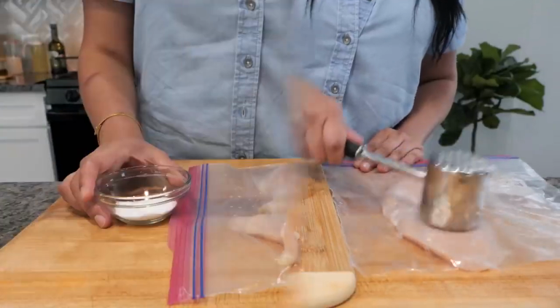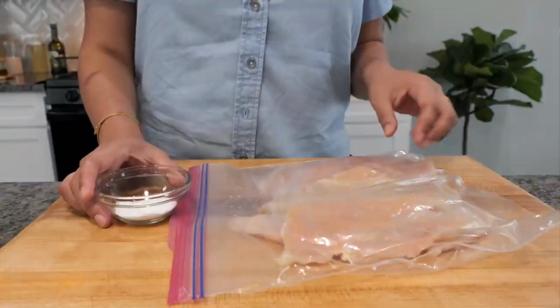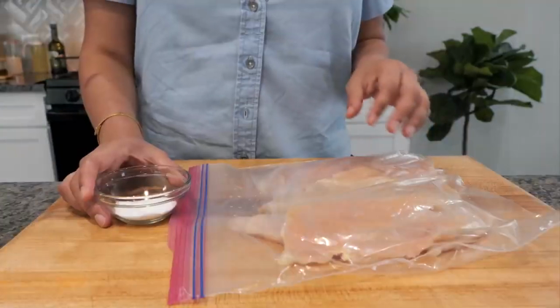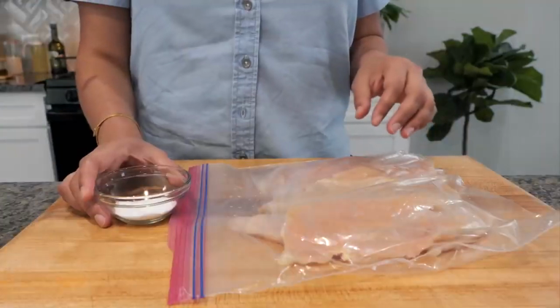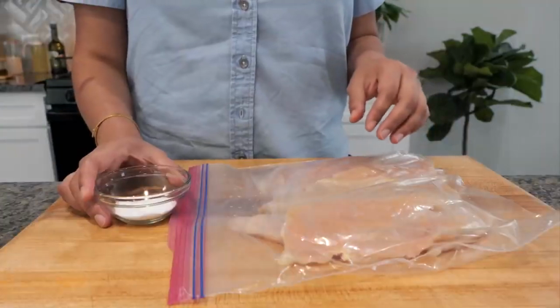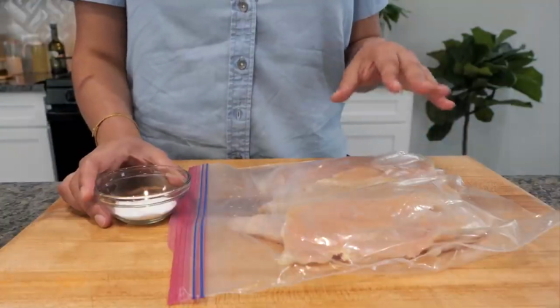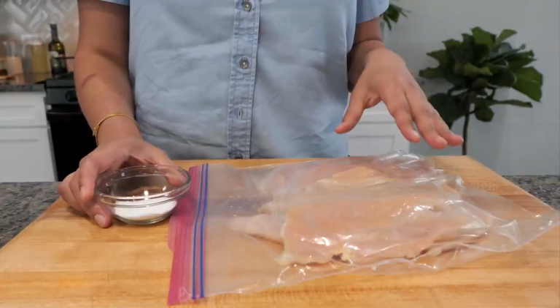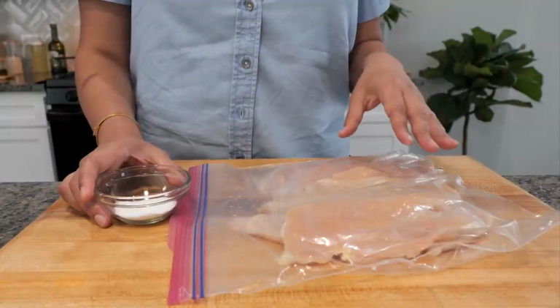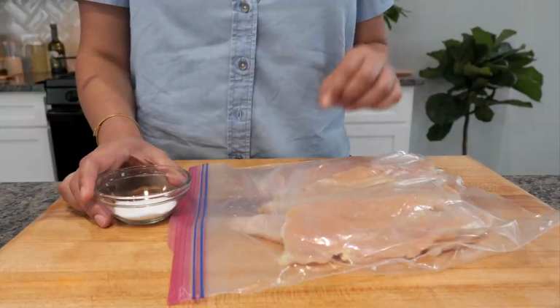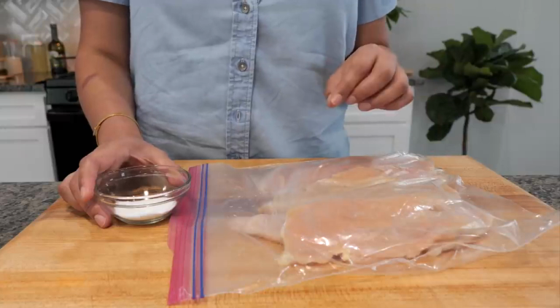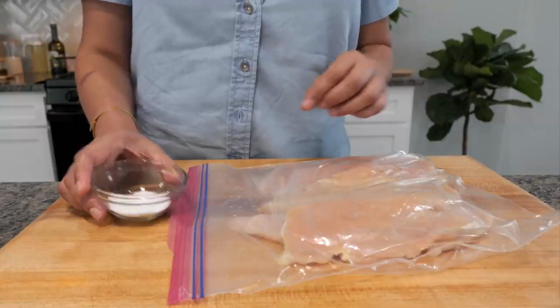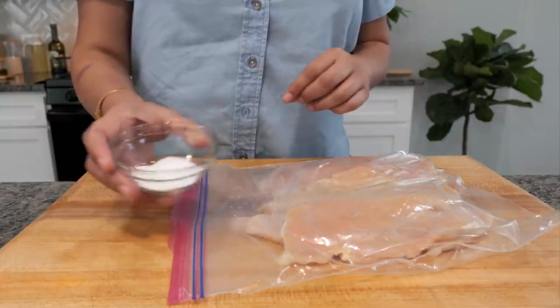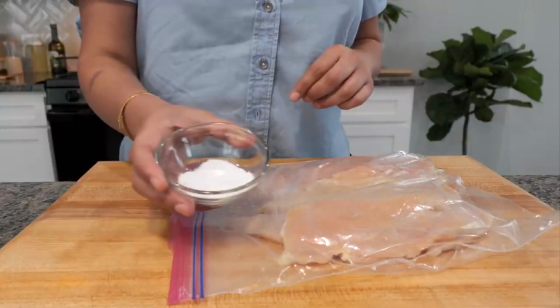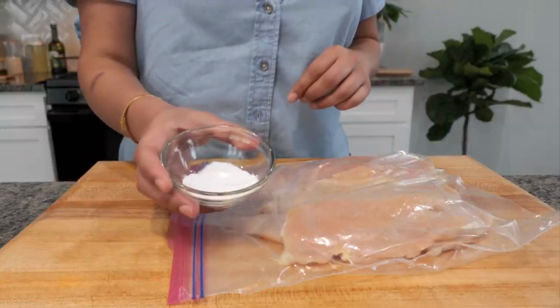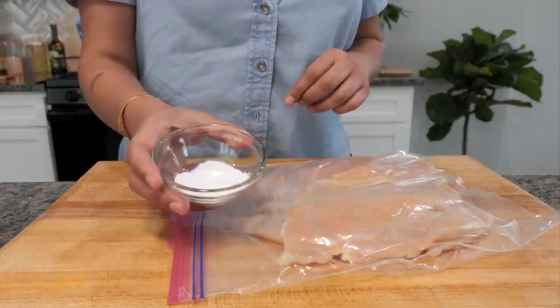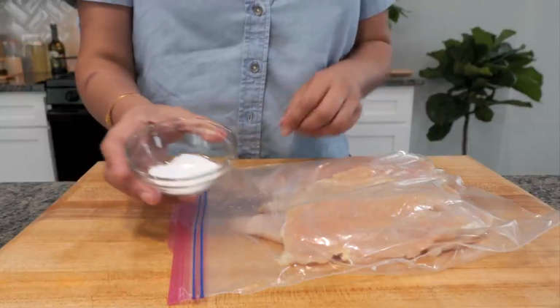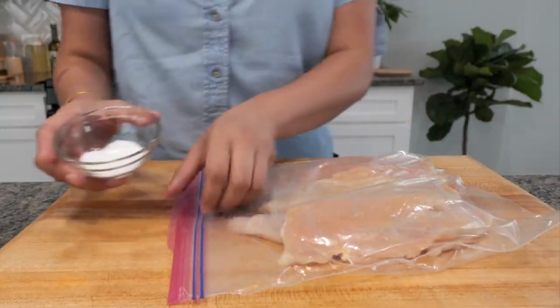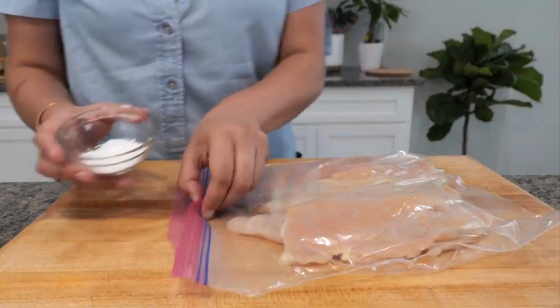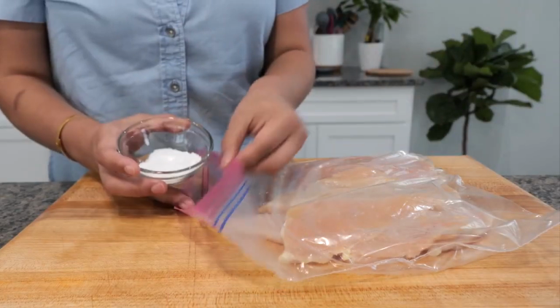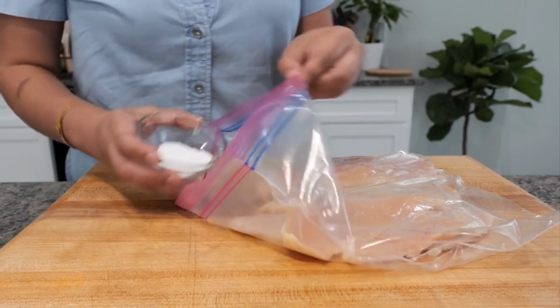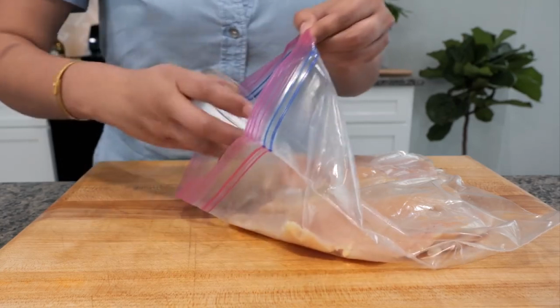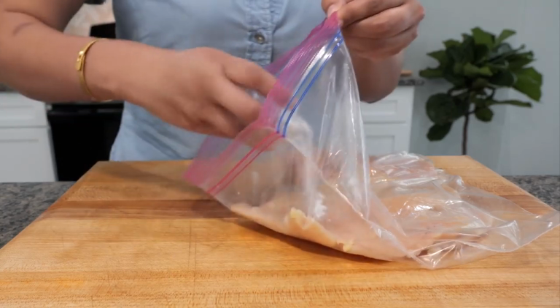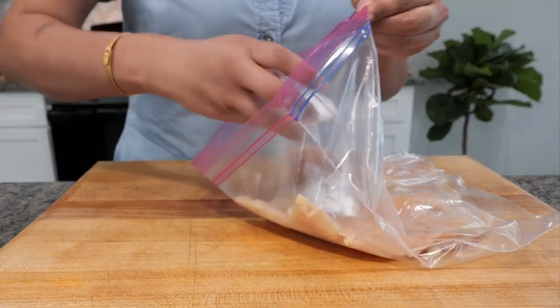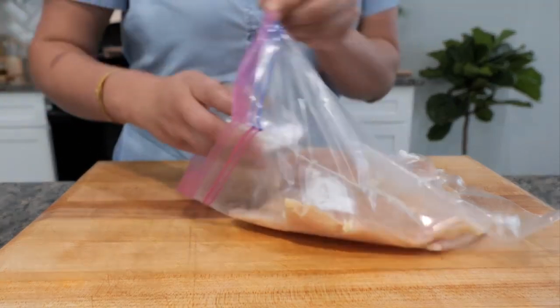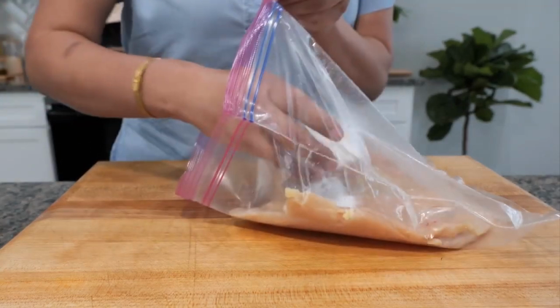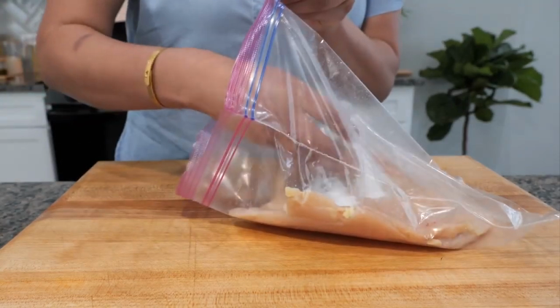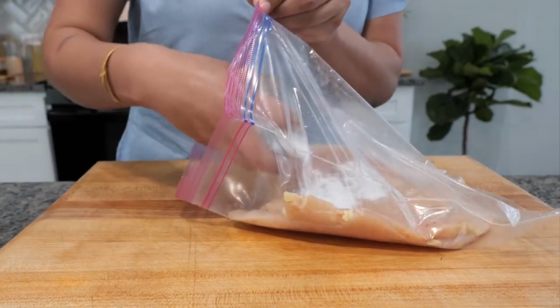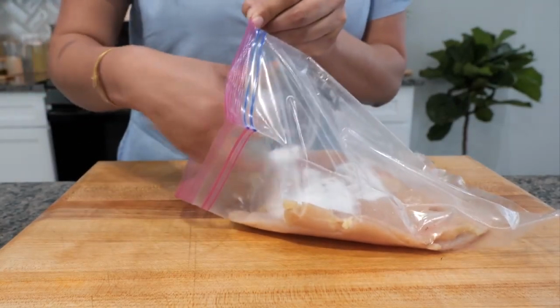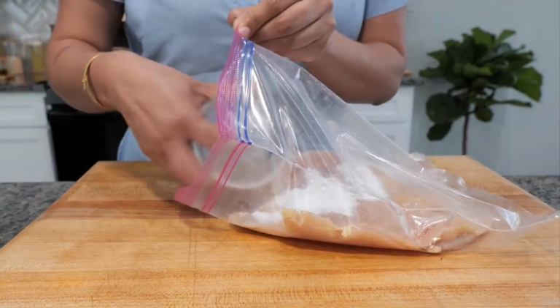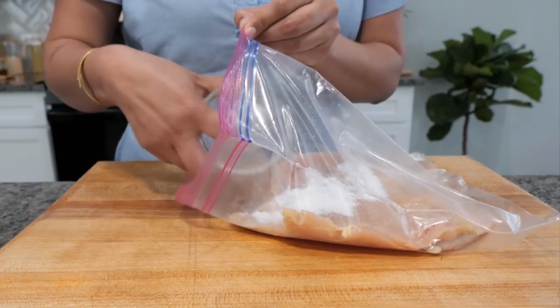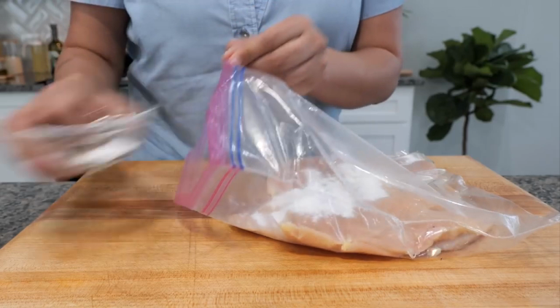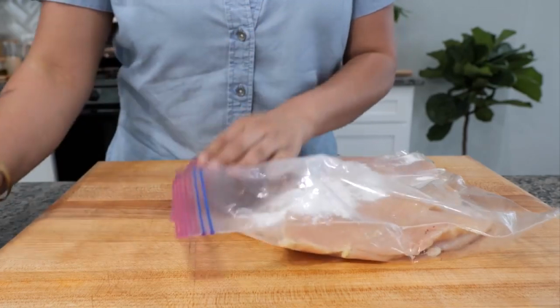For those of you that have sensitivity to the way chicken smells, you don't want to skip this step. In this bowl I have some baking soda, and what this is going to do is help eliminate that smell and also help keep our chicken nice and tender.